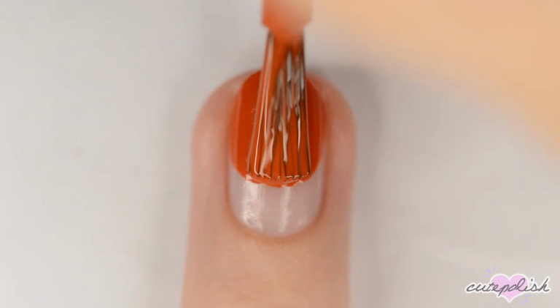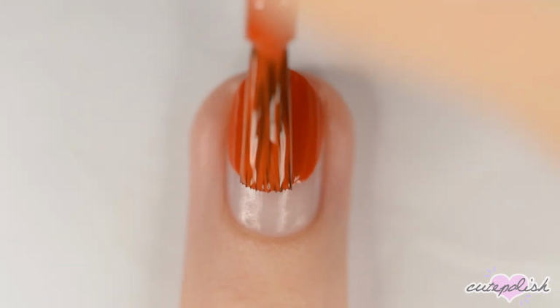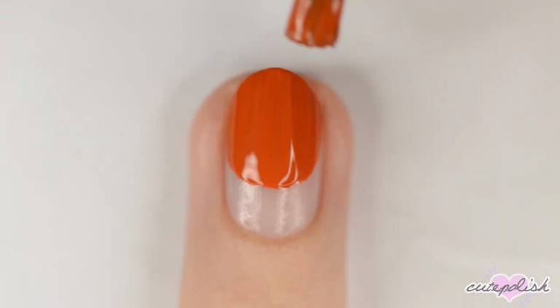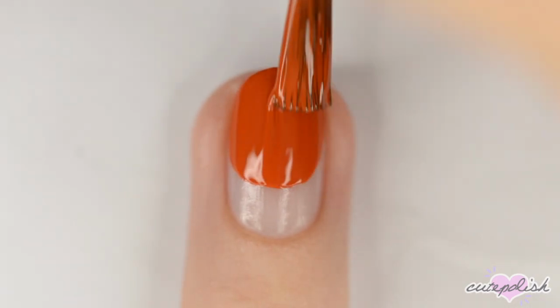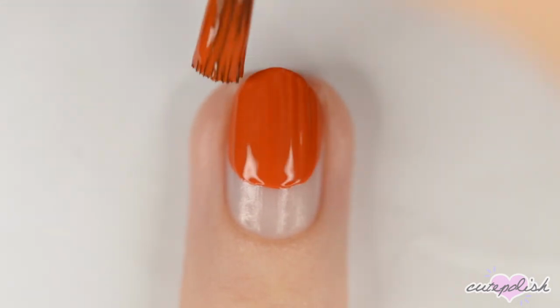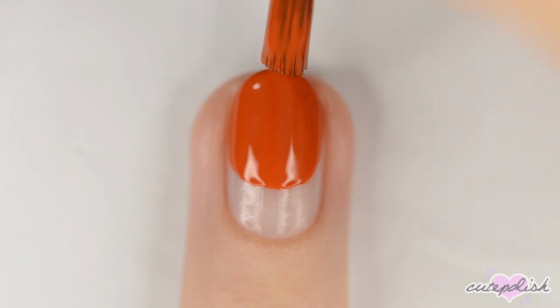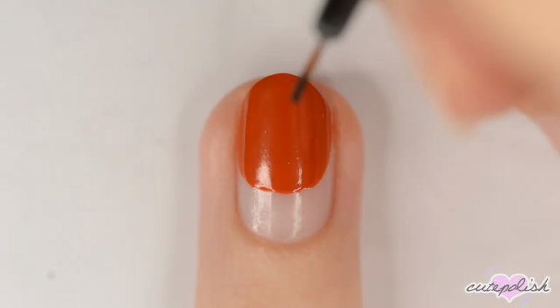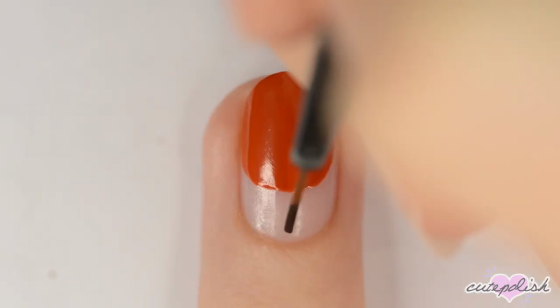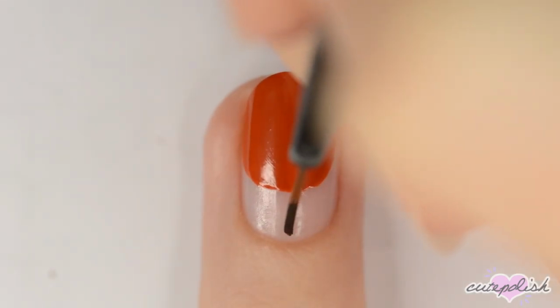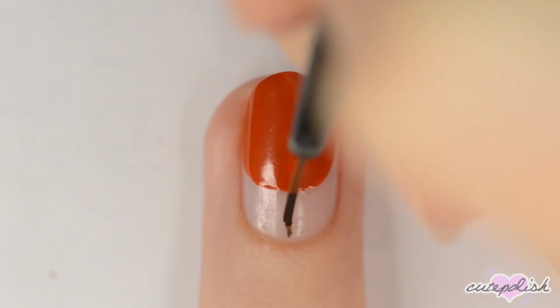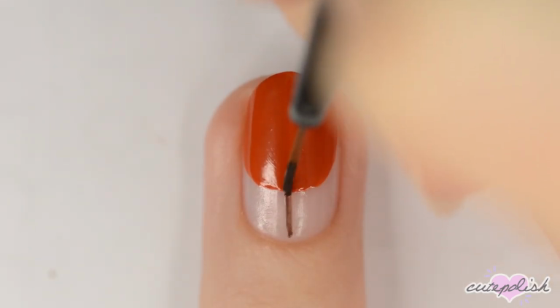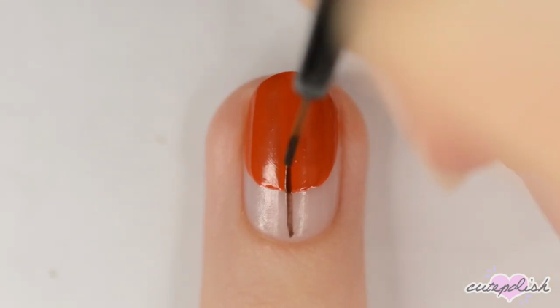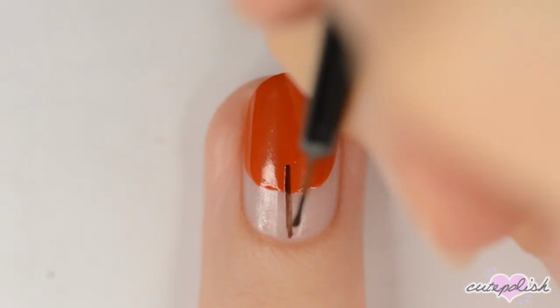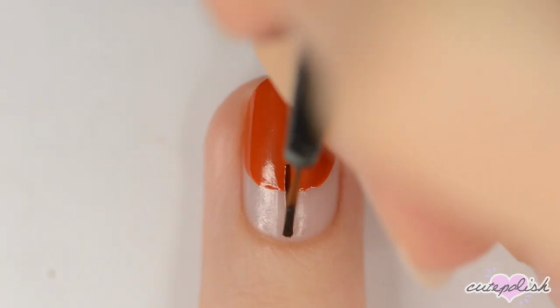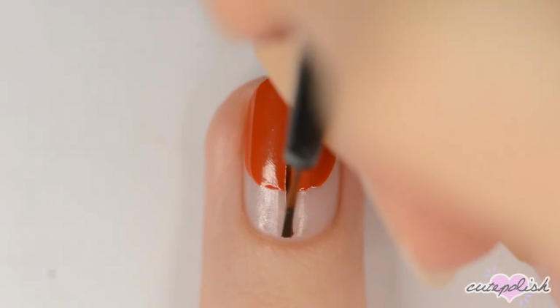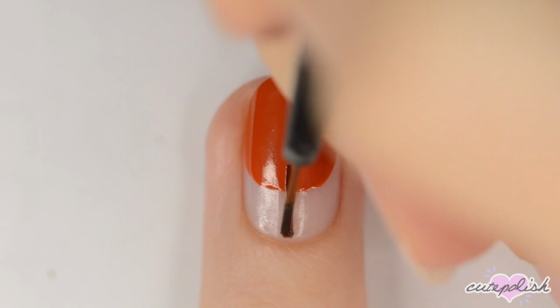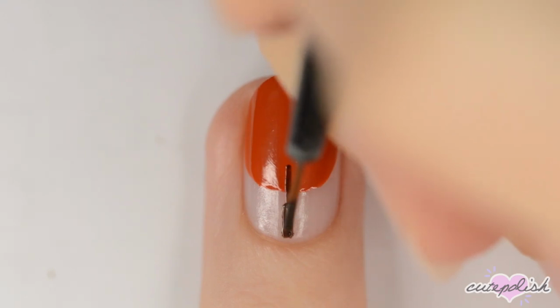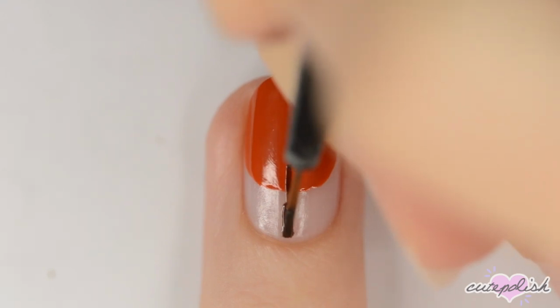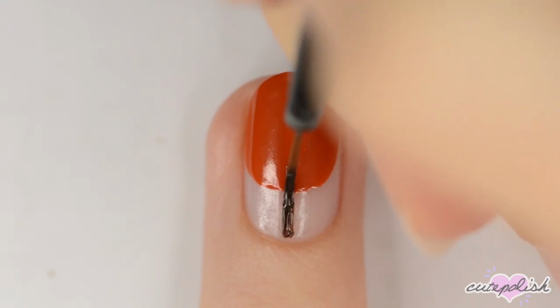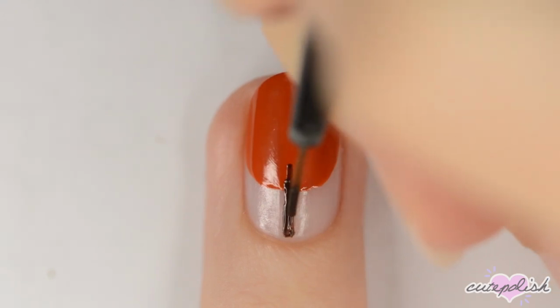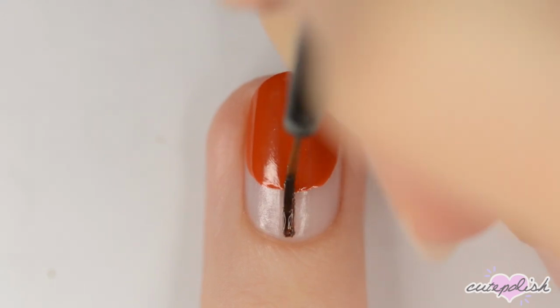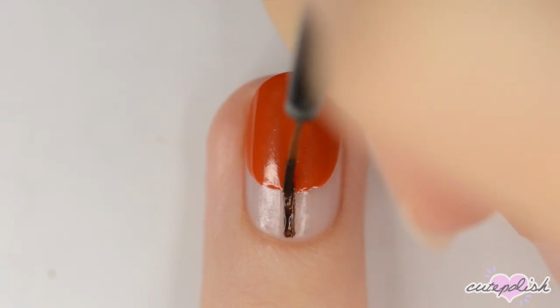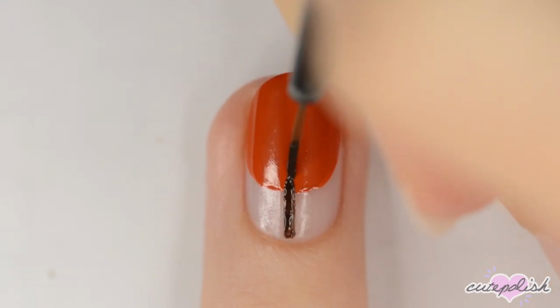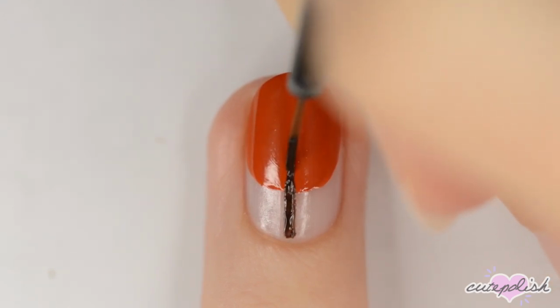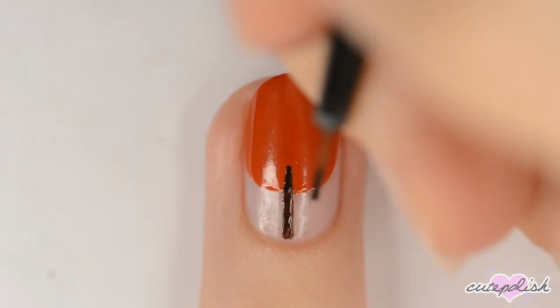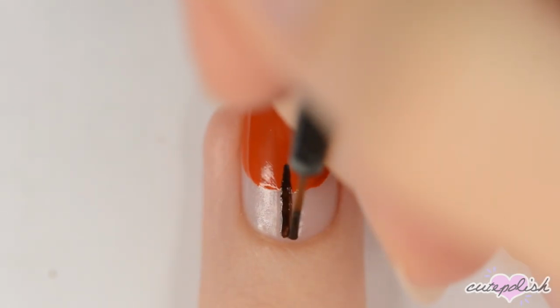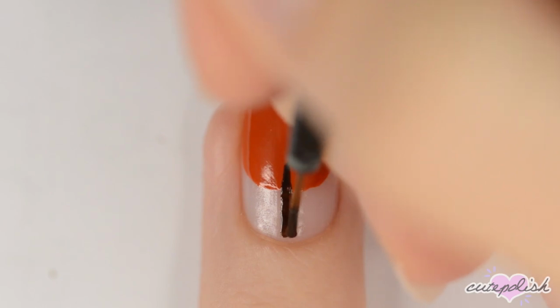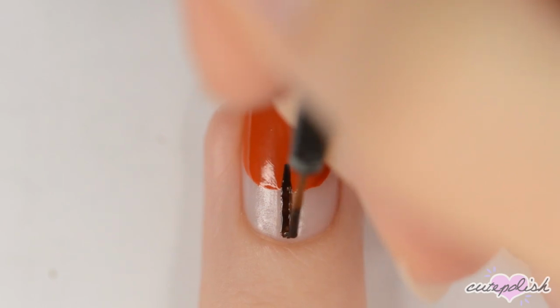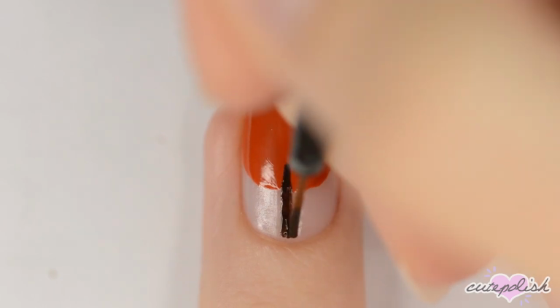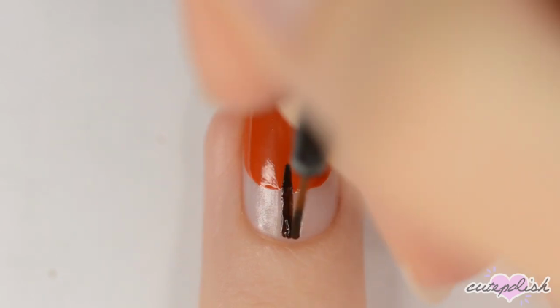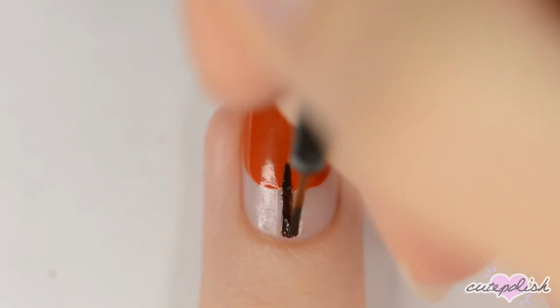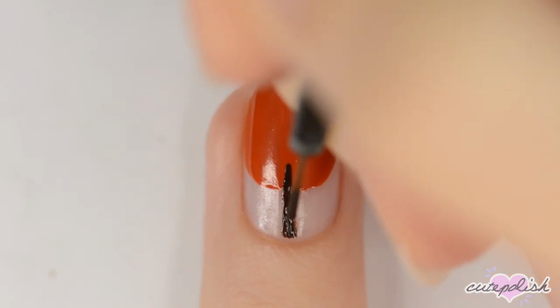Apply a second coat of color and, when that's dry, use a dark brown to make a line from your cuticle to about a third of the way into the oval. Thicken the line at the bottom to make the trunk, and then make the line taper off at the top like a branch.